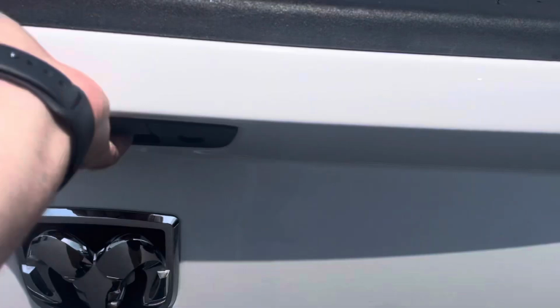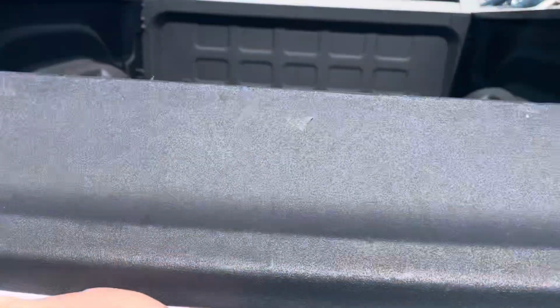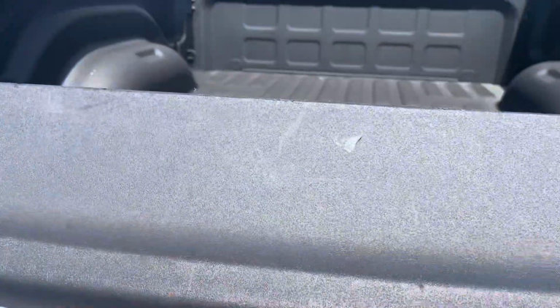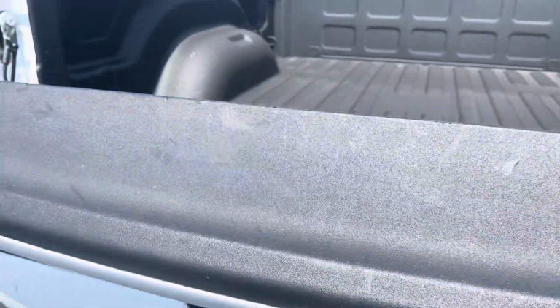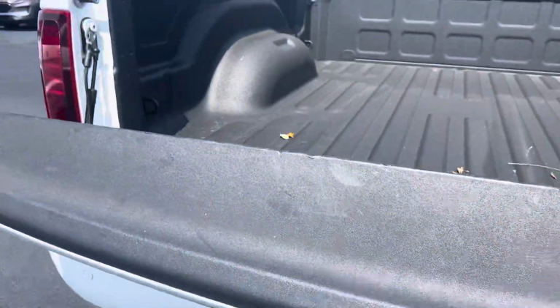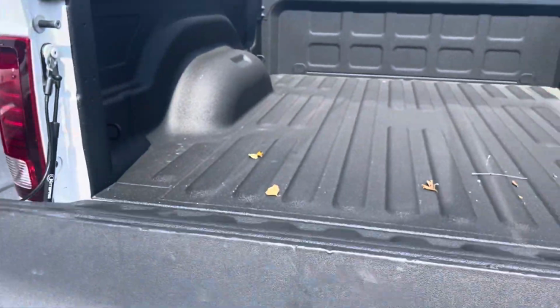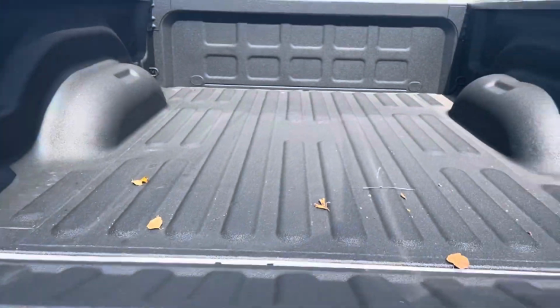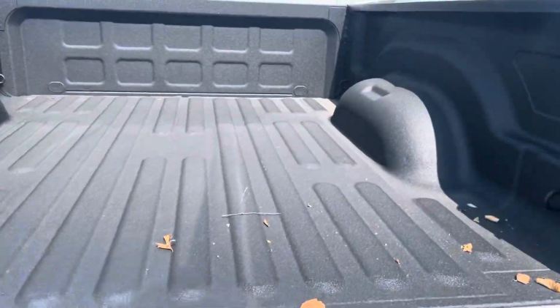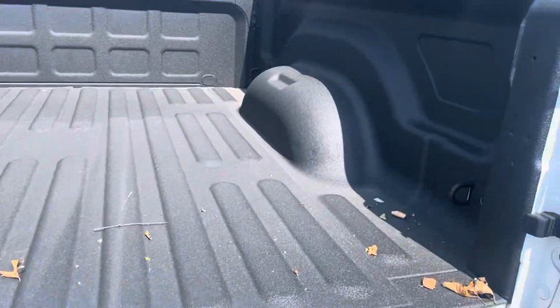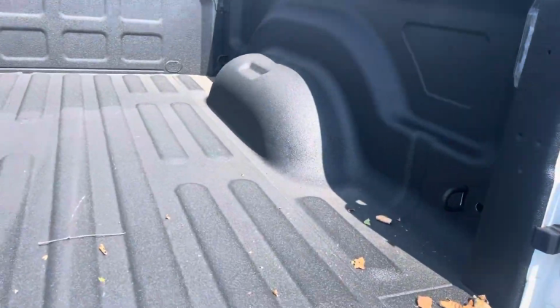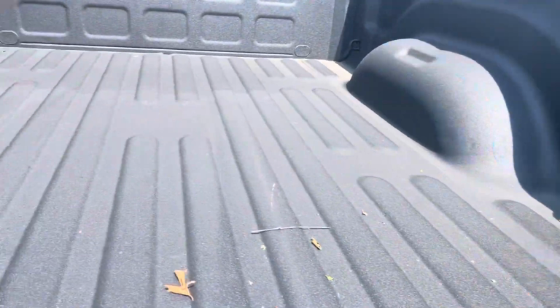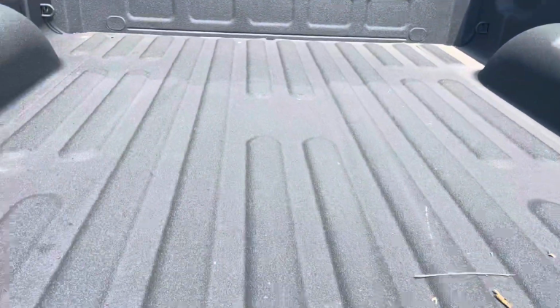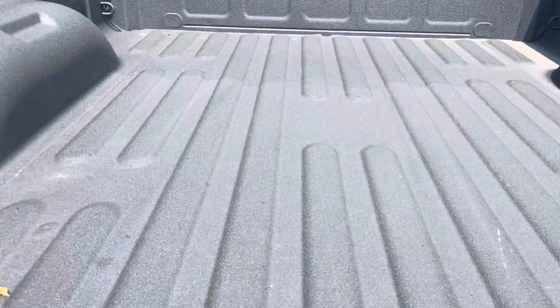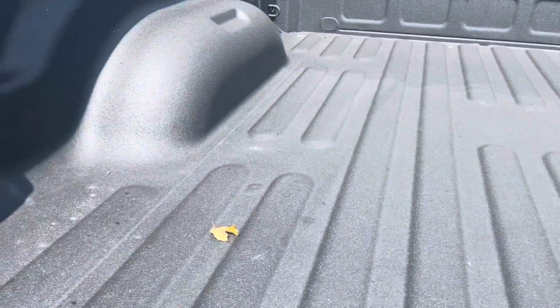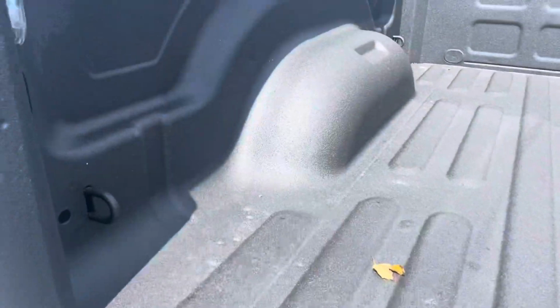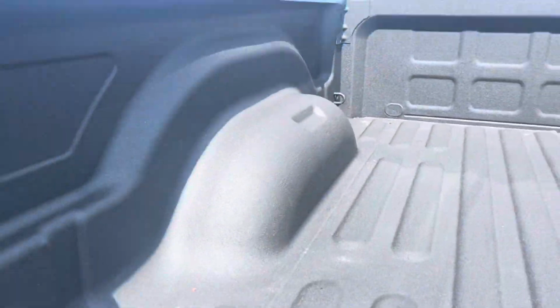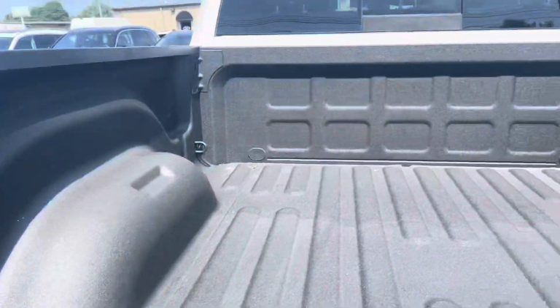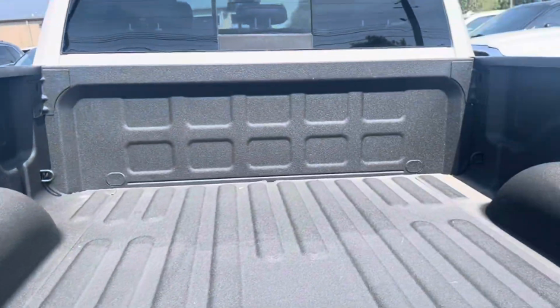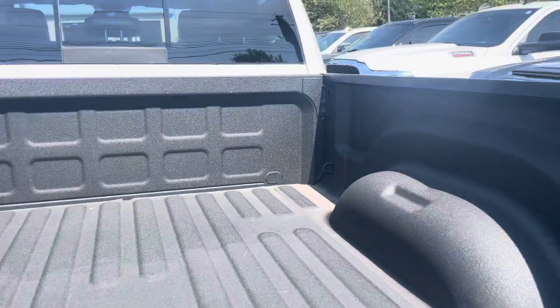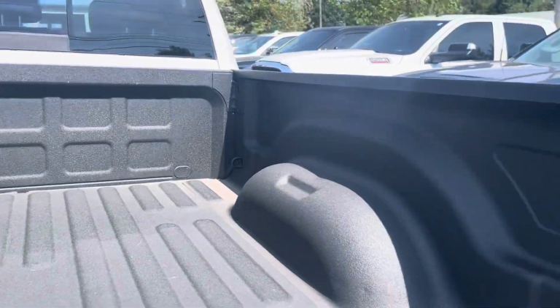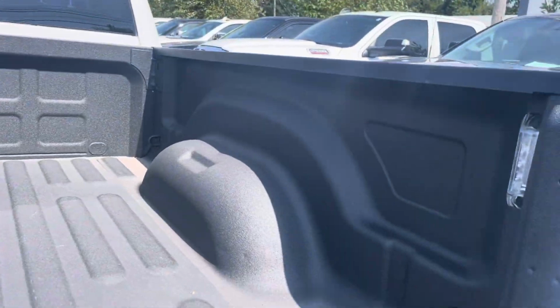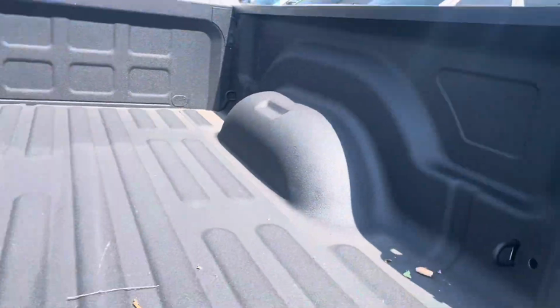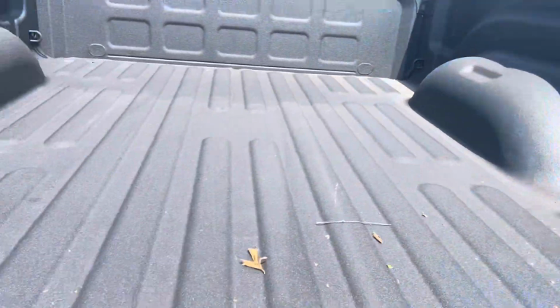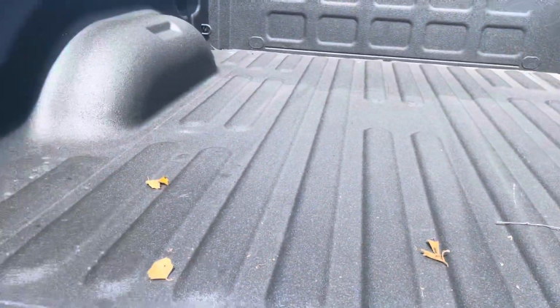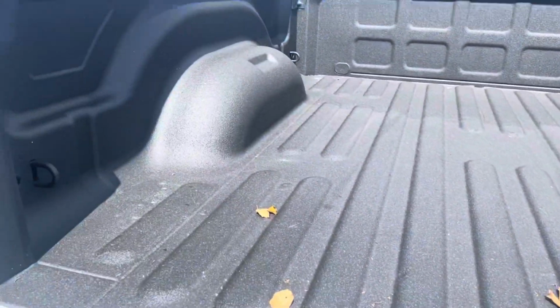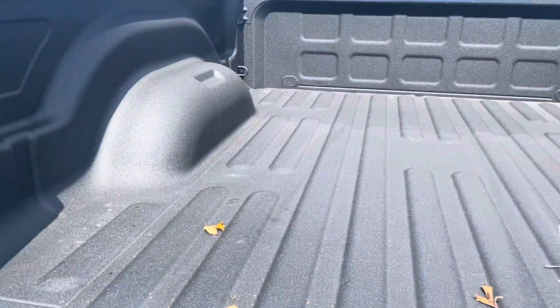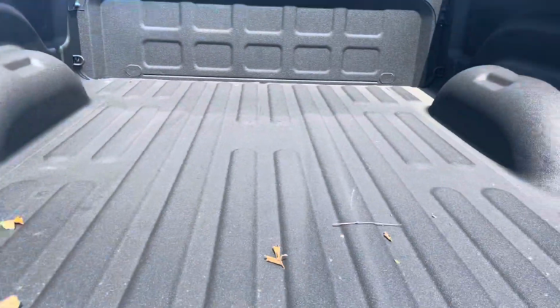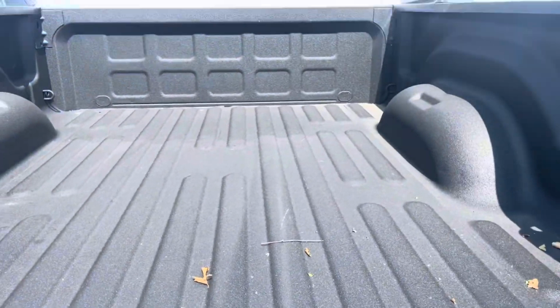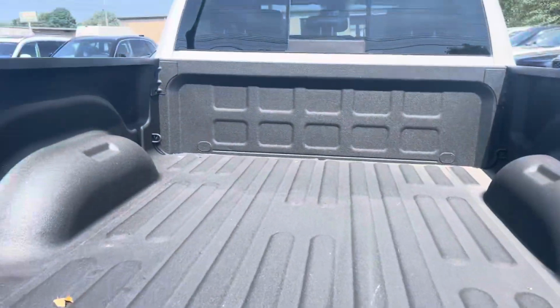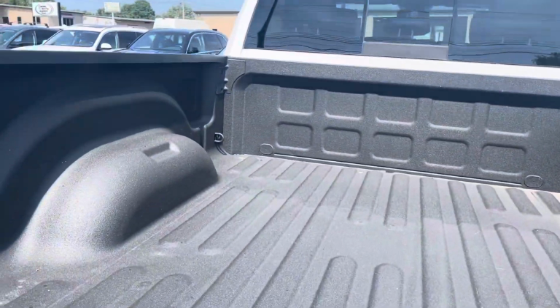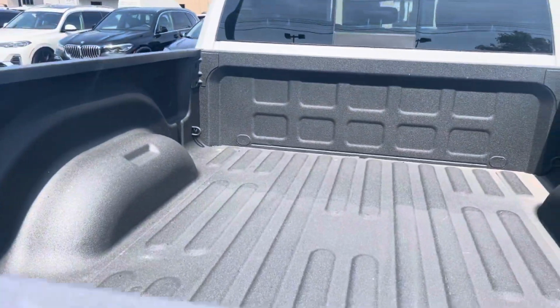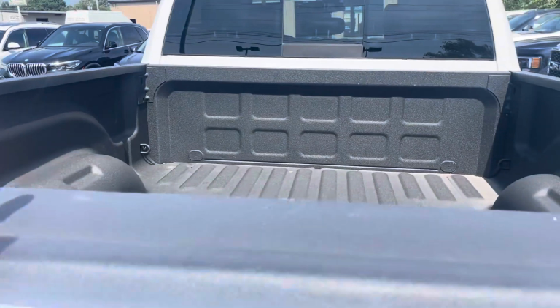The bed has got a nice spray-in liner. No factory hitch, no gooseneck ball cut in this one. So it hadn't hauled much — probably just pulled behind, if anything. Nice and clean. Back sliding glass looks good.